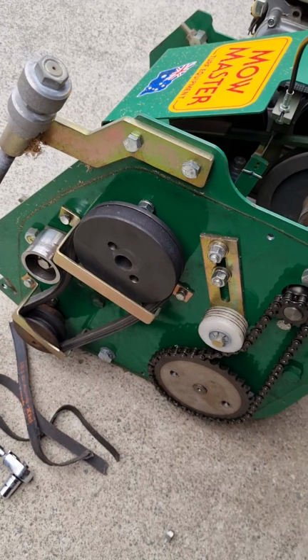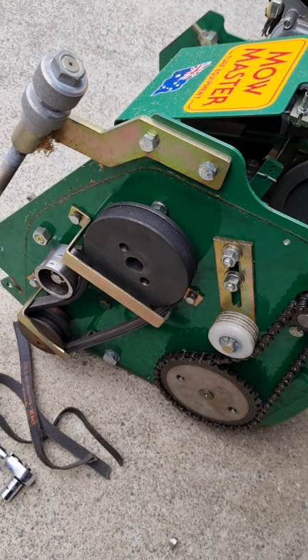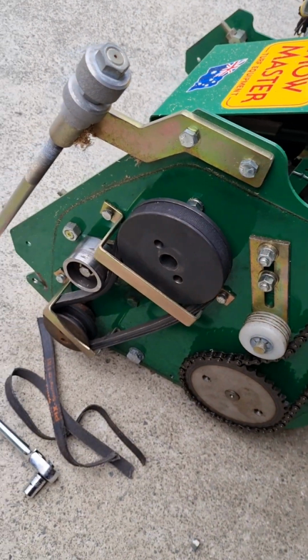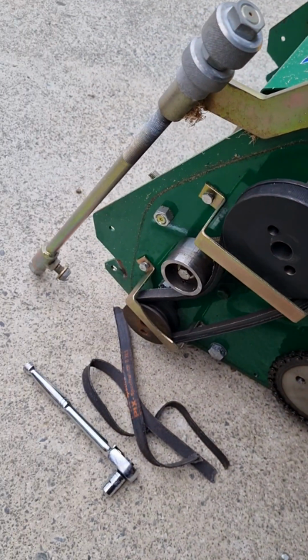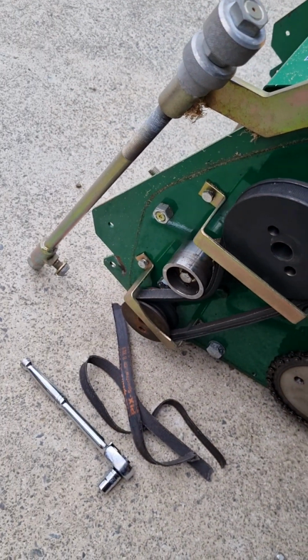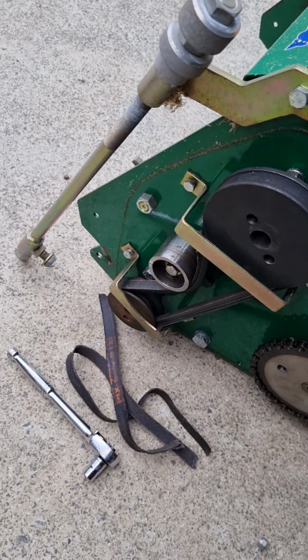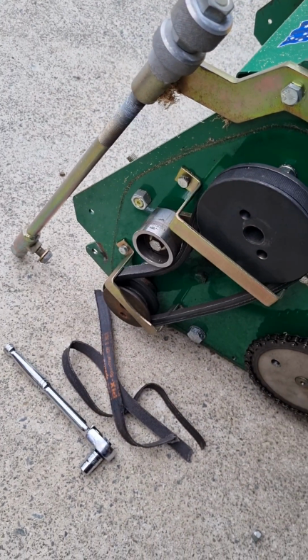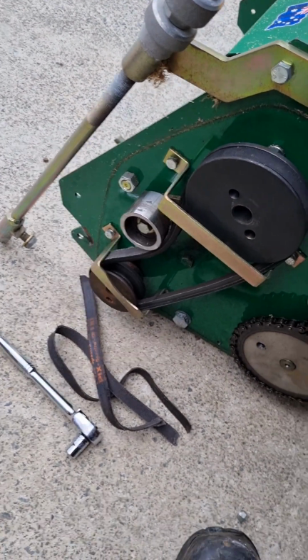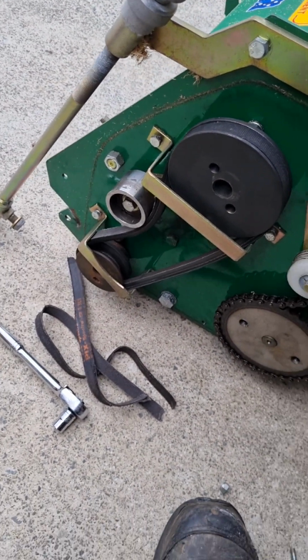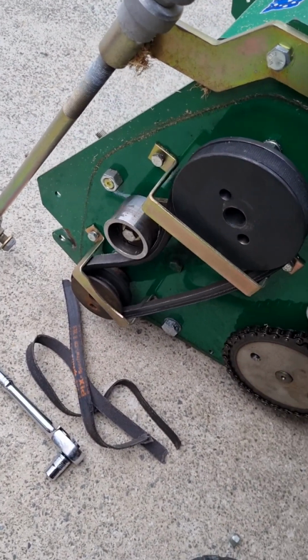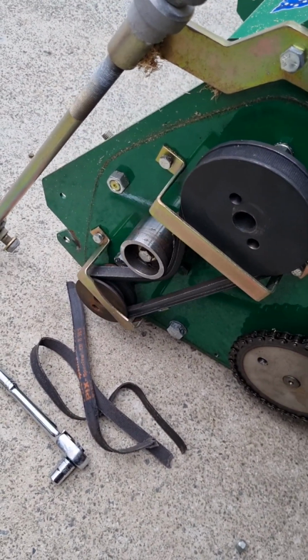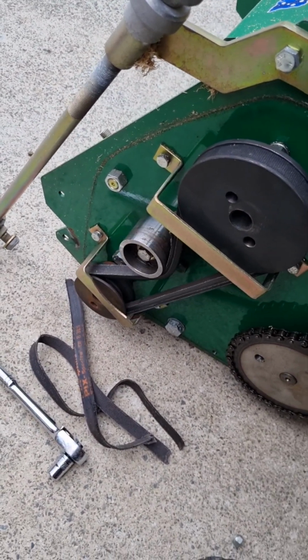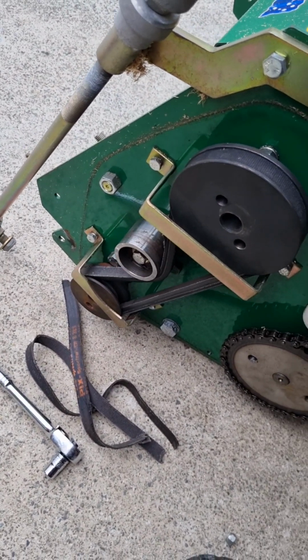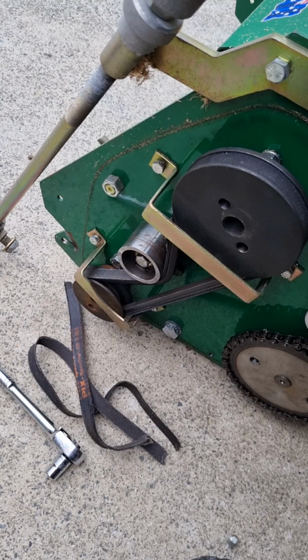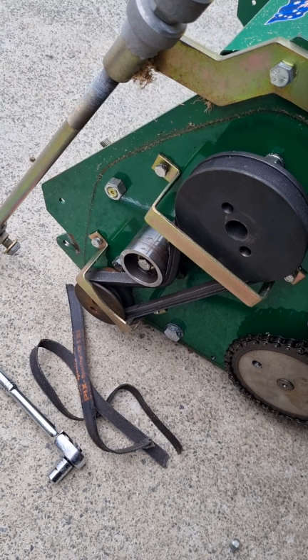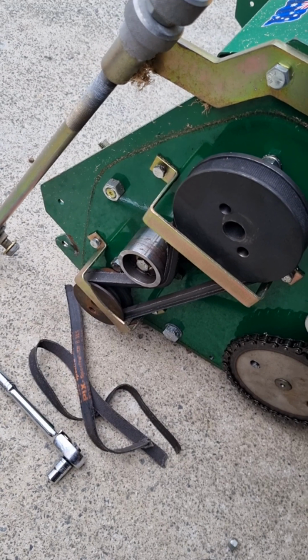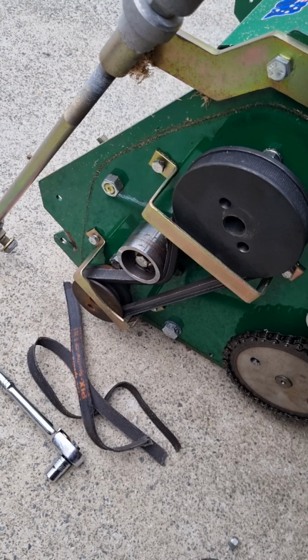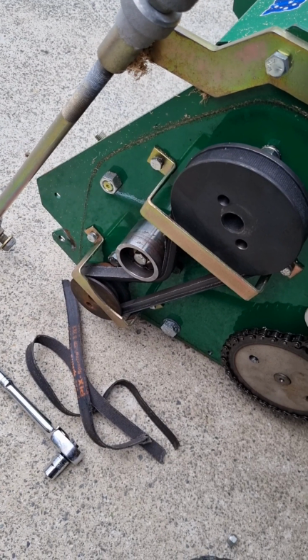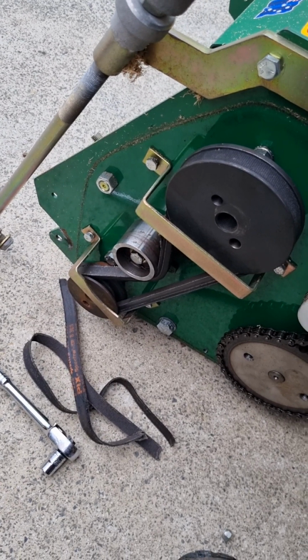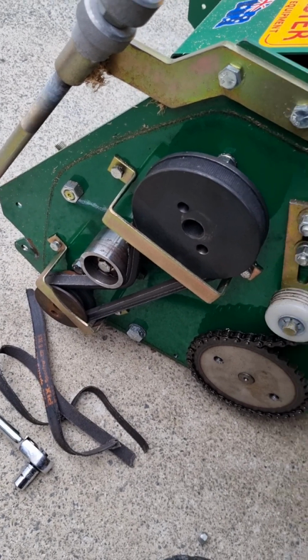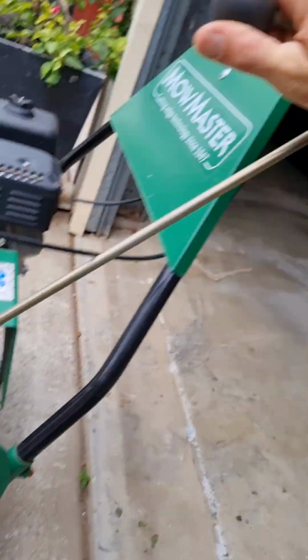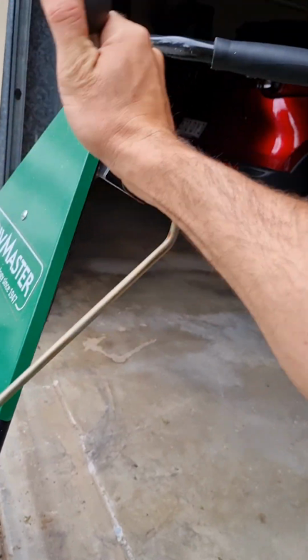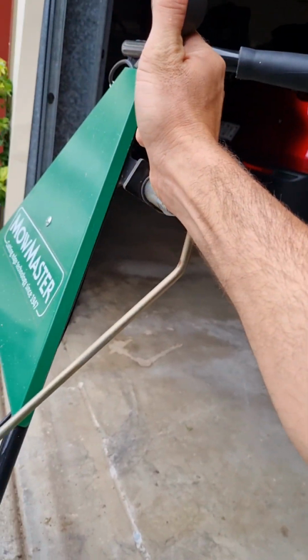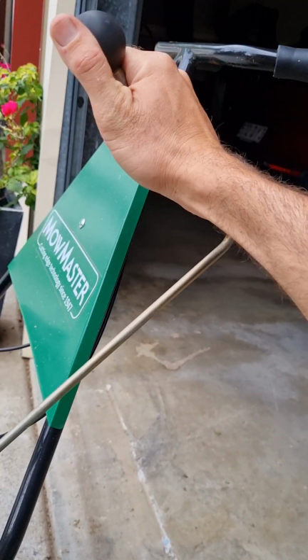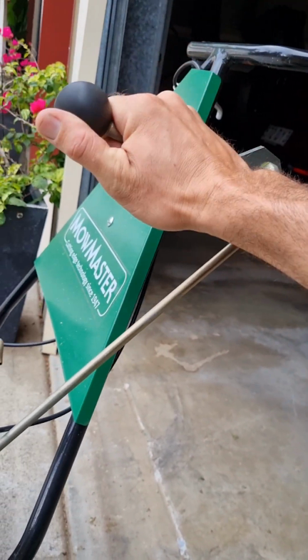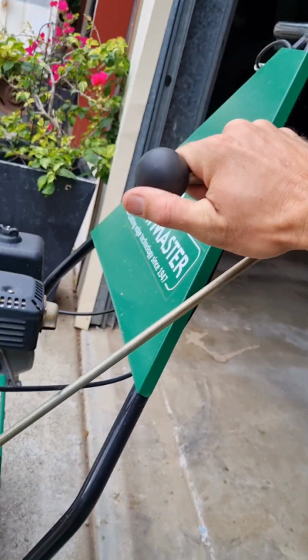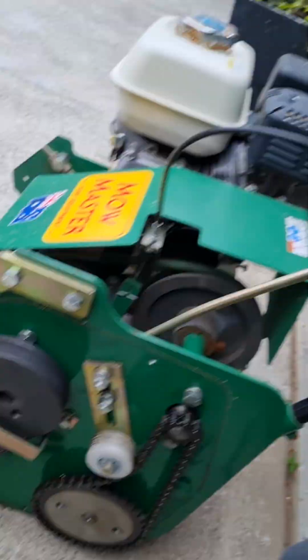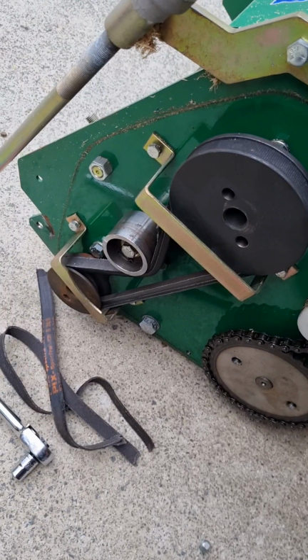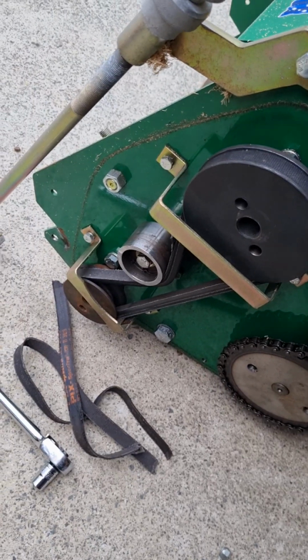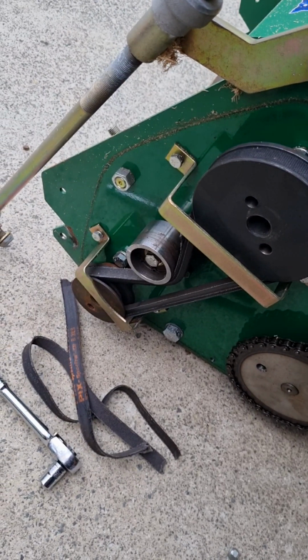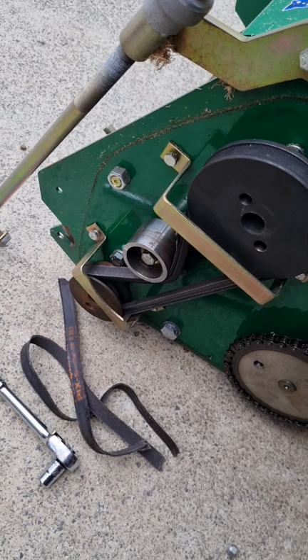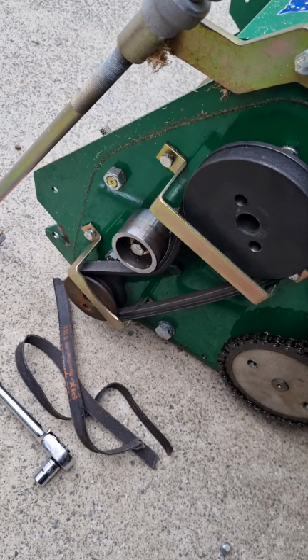The reel clutch — this is it here — not really a clutch as such, but basically it's just an idle roller again. You pull that lever down, it locks in position, and that puts tension on that belt.